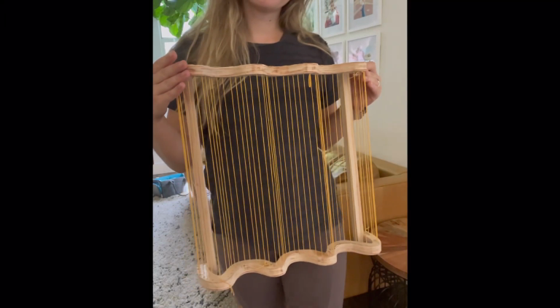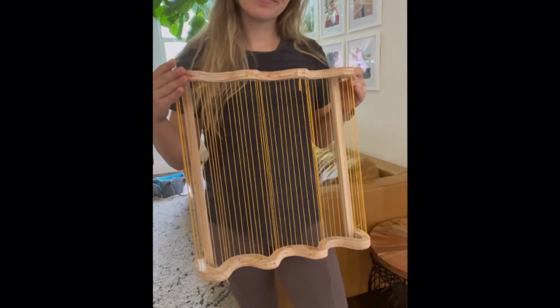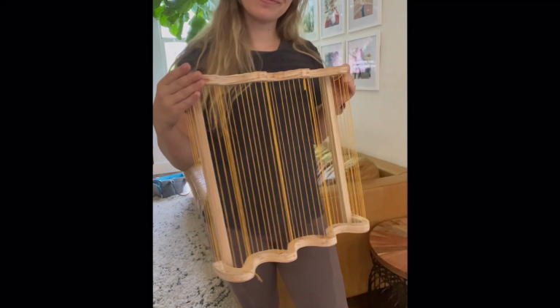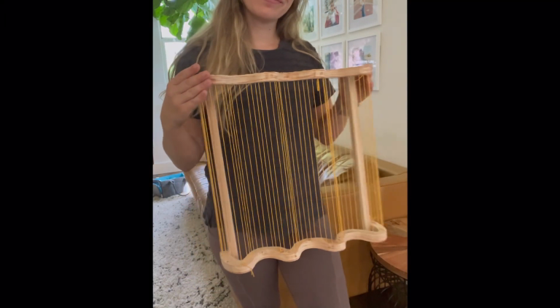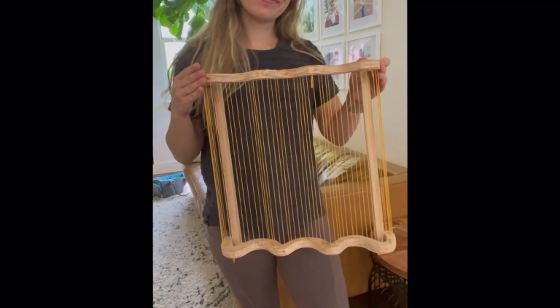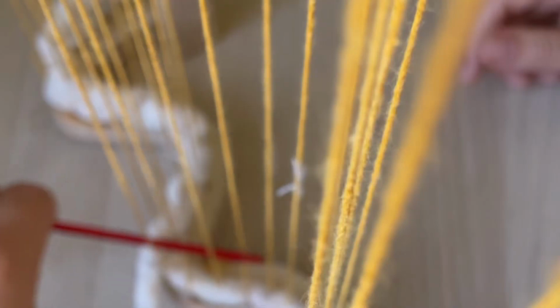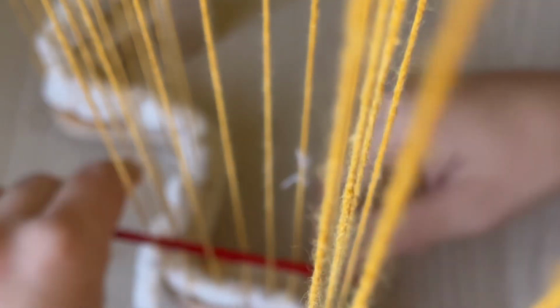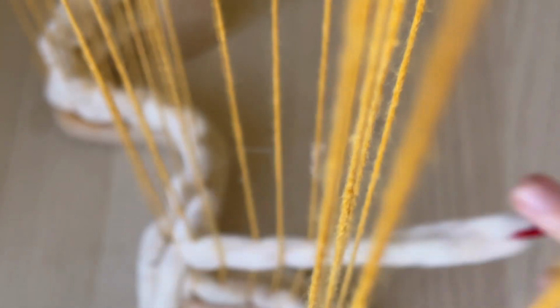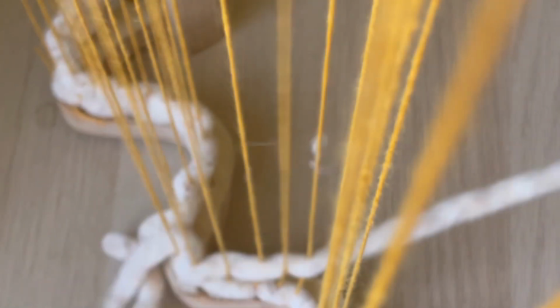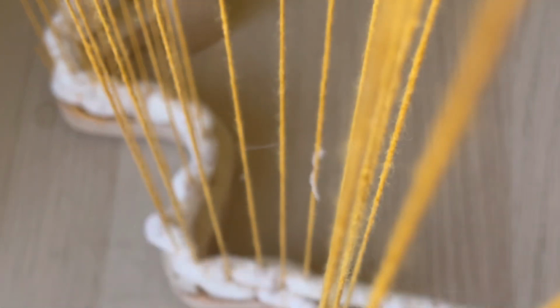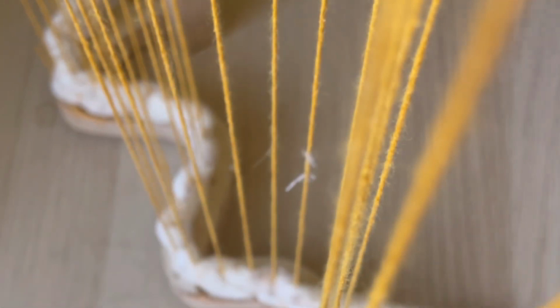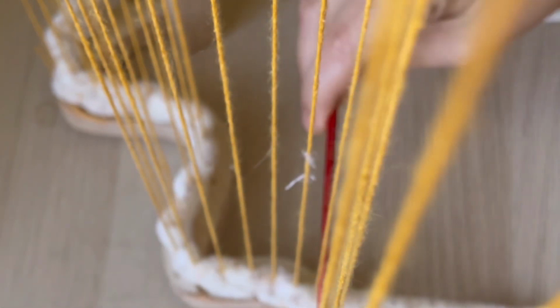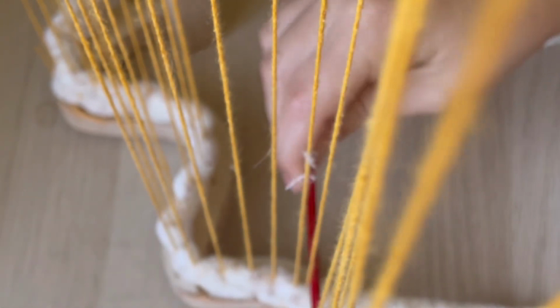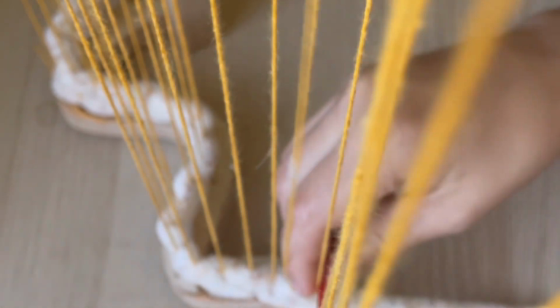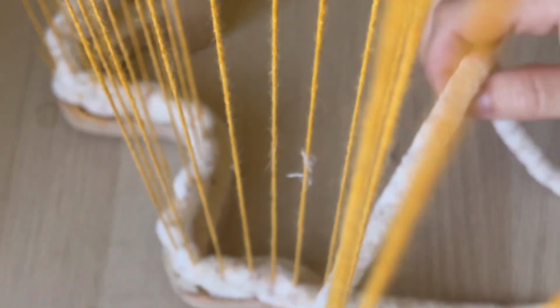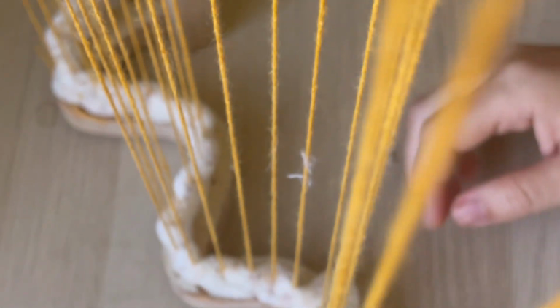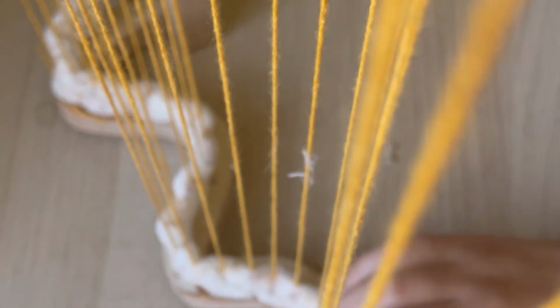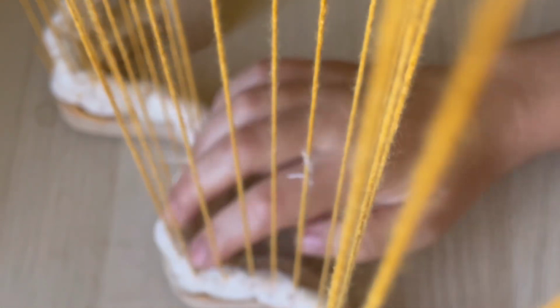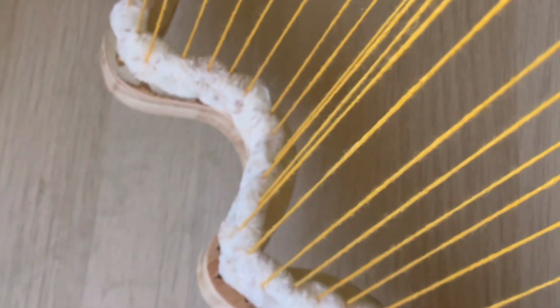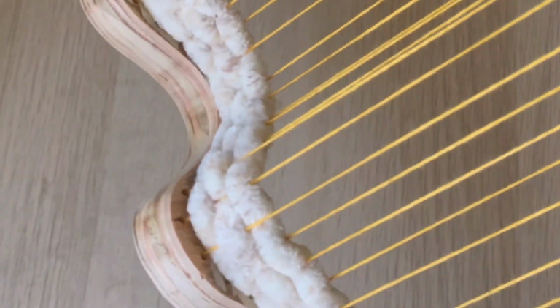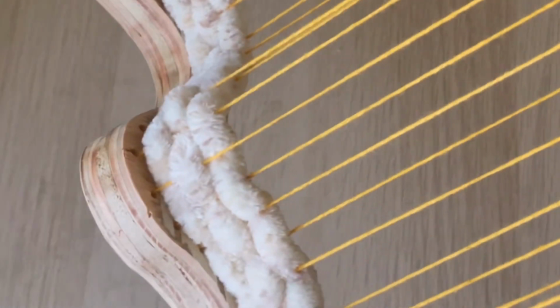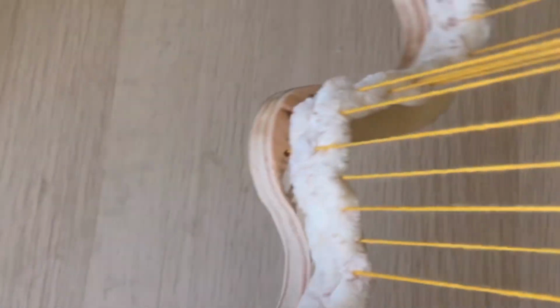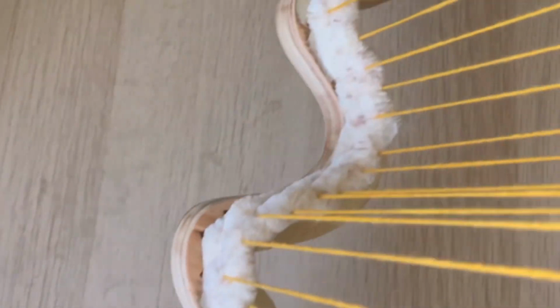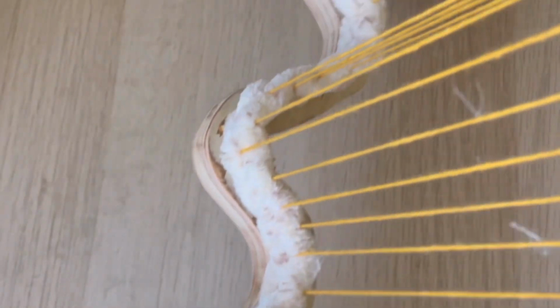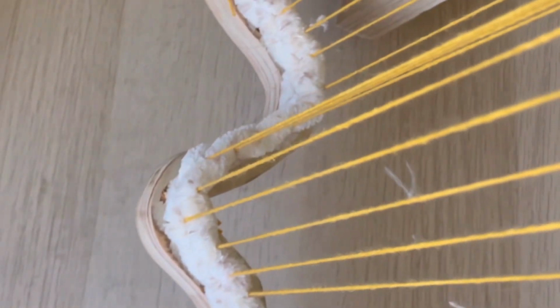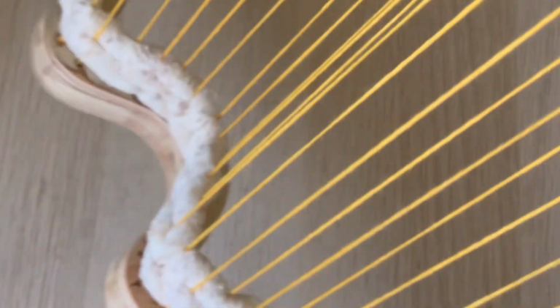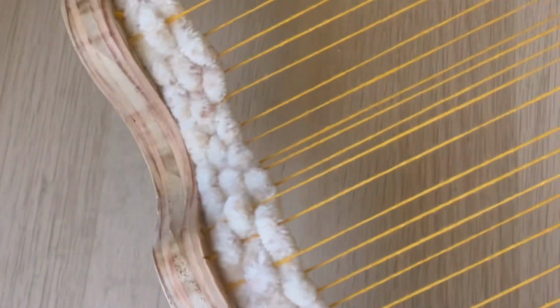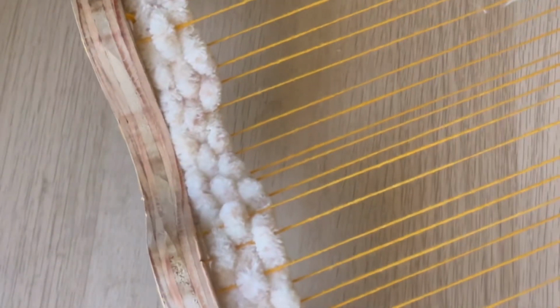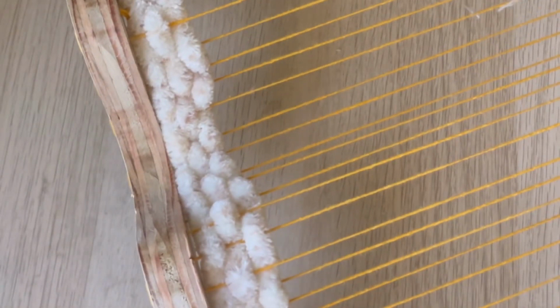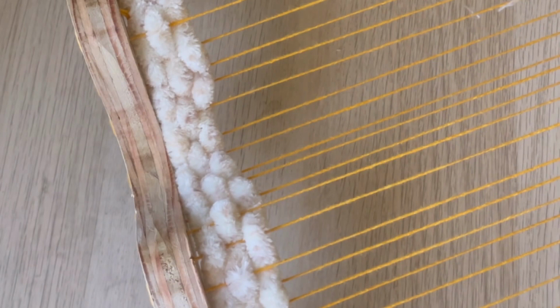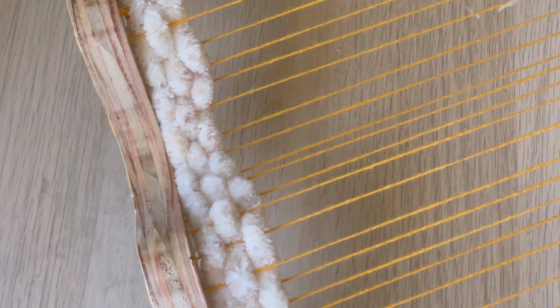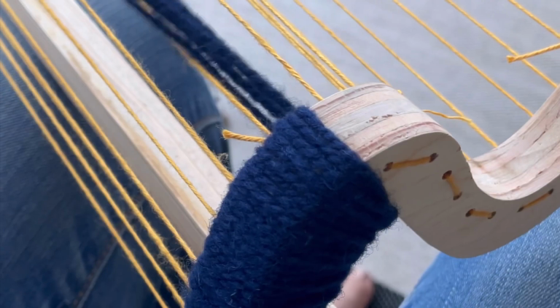Here it is — the finished loom. I was so excited to finally begin weaving. I wasn't sure how it would work, so I did a little bit of experimenting and found that it worked best if I wove in a zigzag fashion instead of straight across in one line.